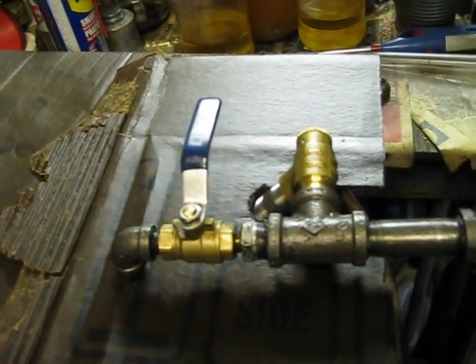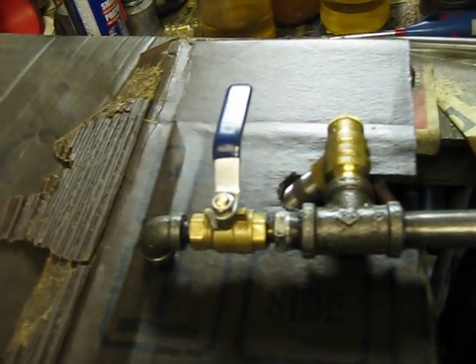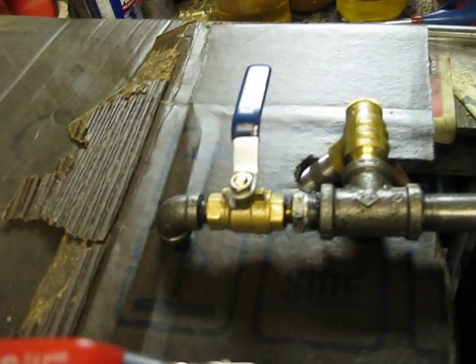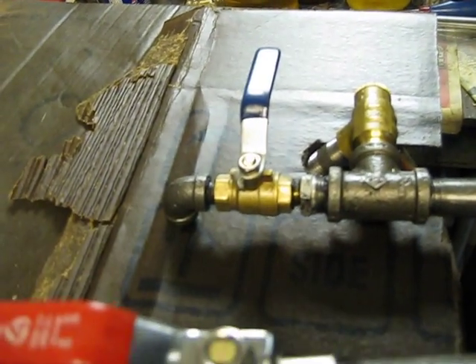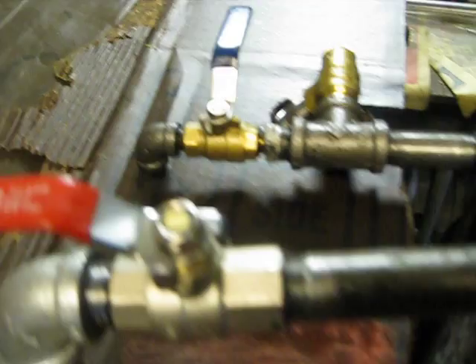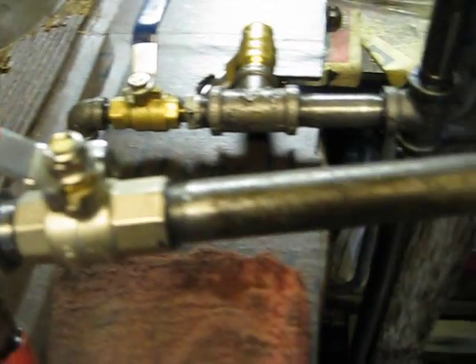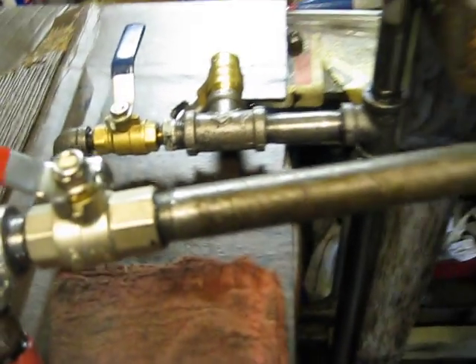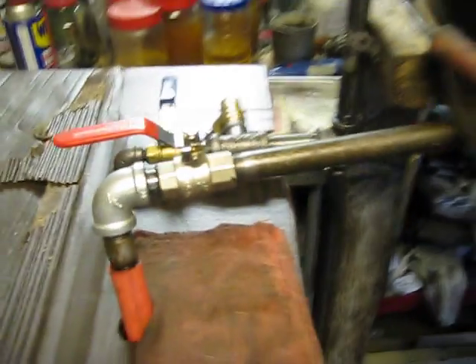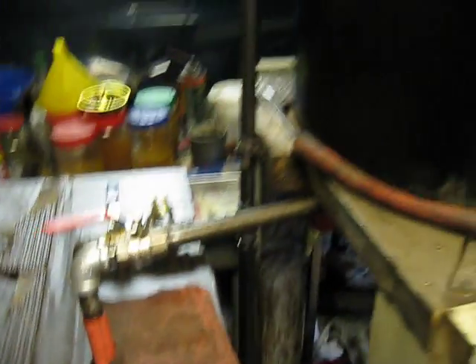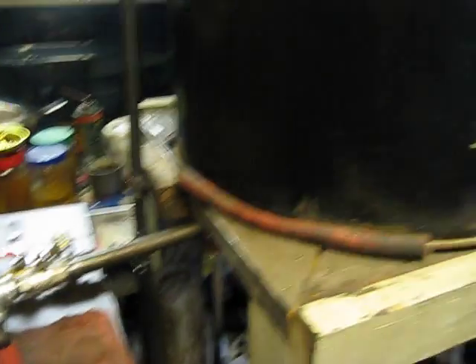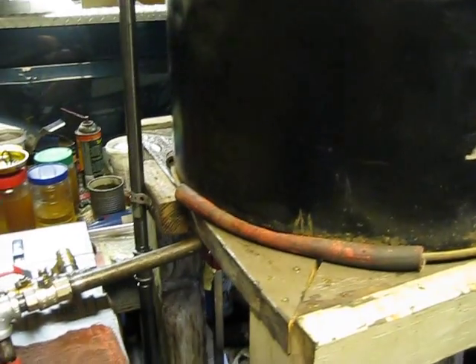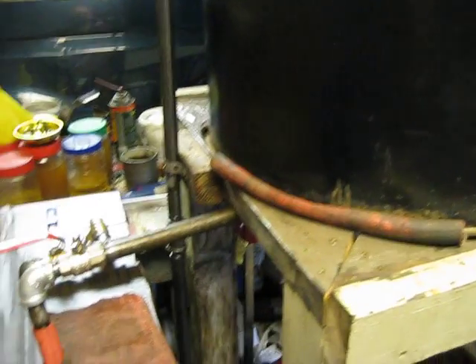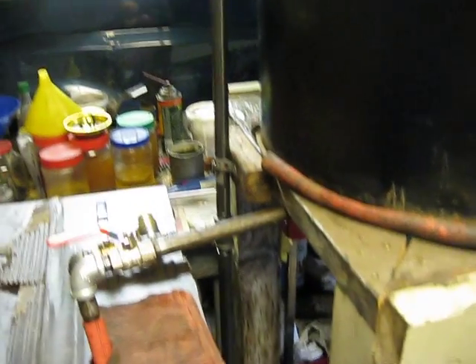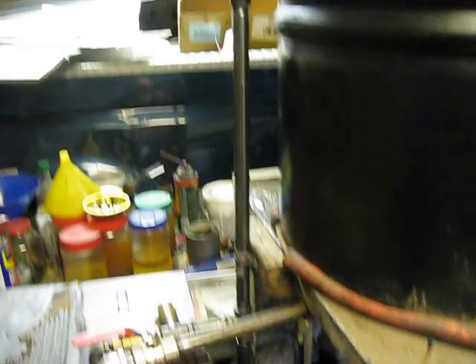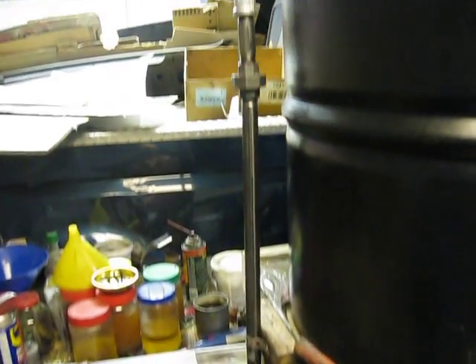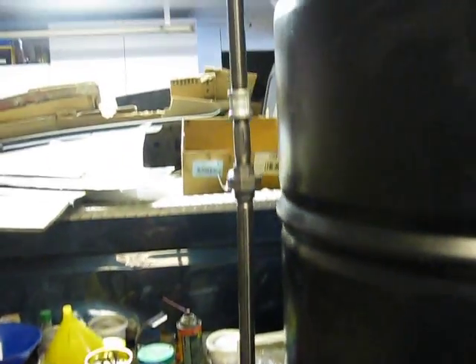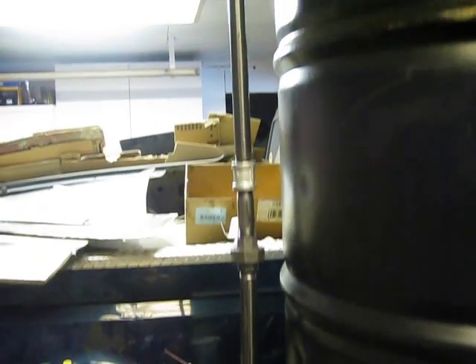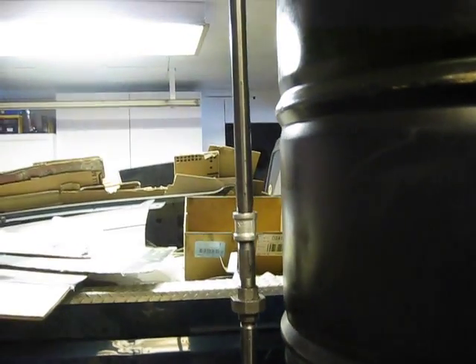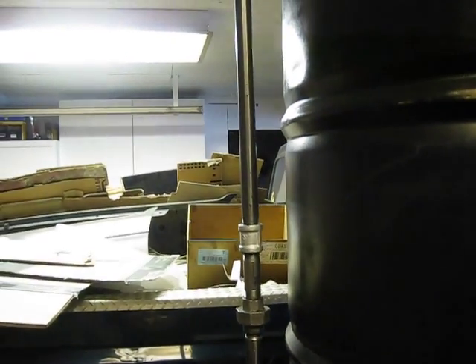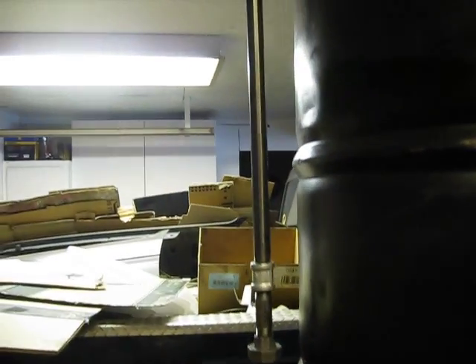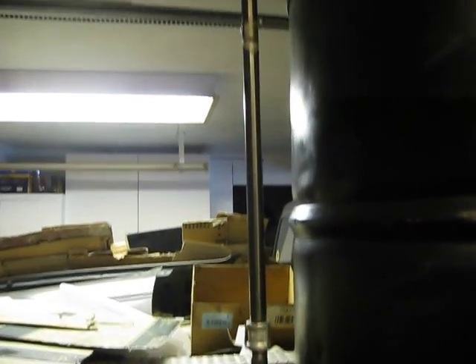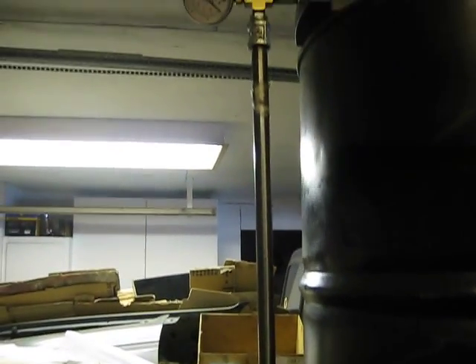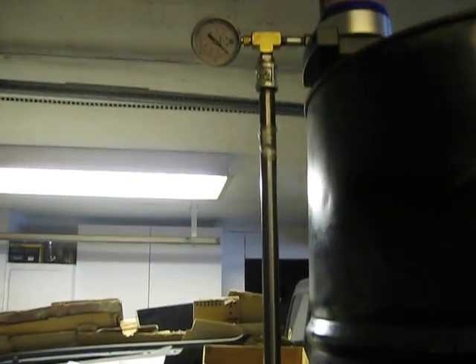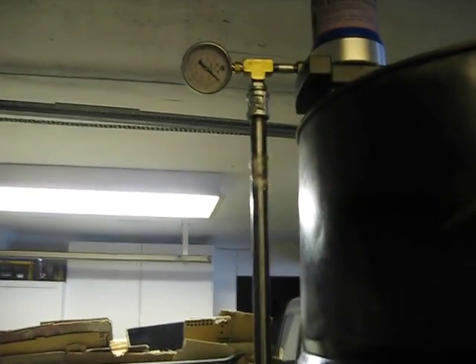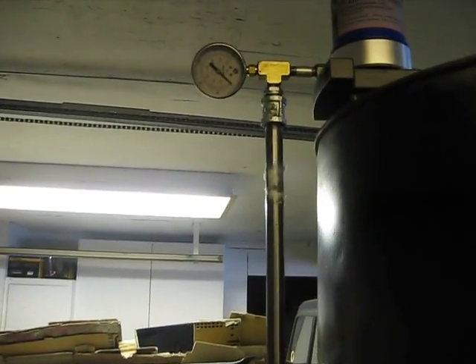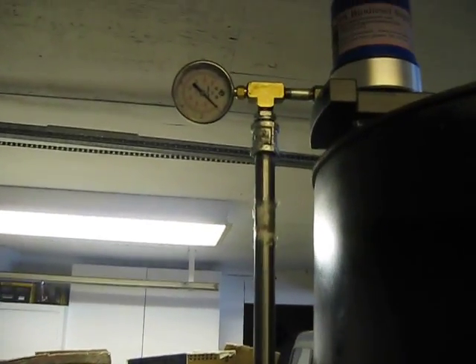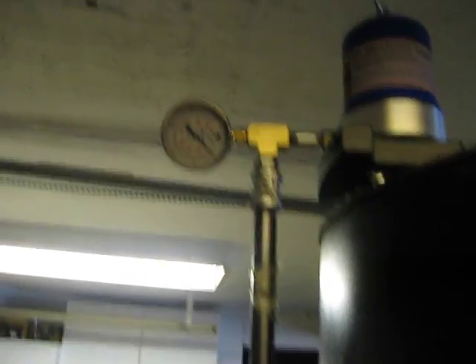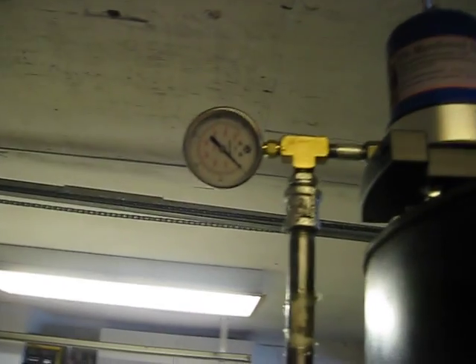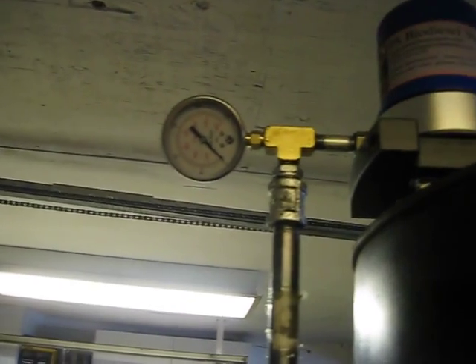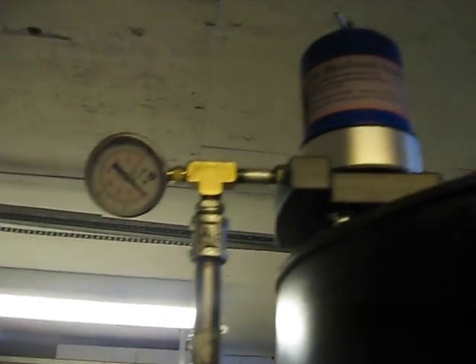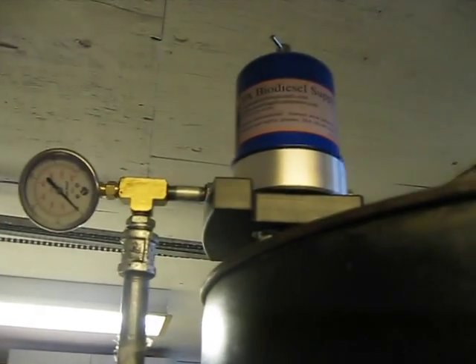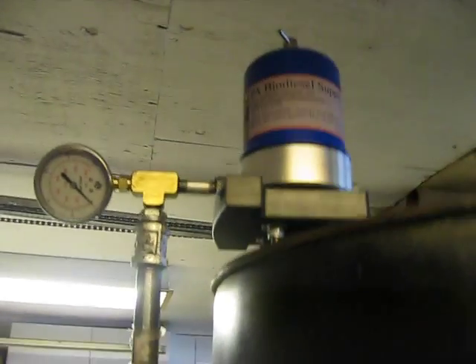And return to the barrel. This is my return from the top barrel where the centrifuge is. Notice there's a couple of unions in there — I highly recommend those for working on the system. And into the centrifuge.